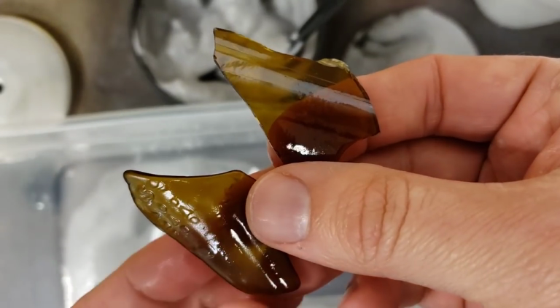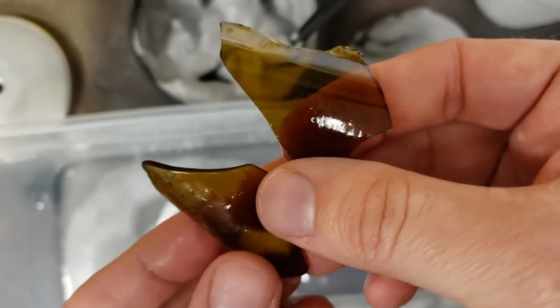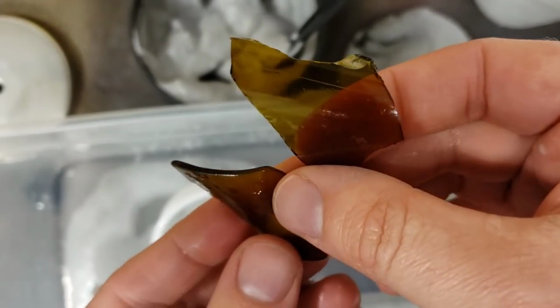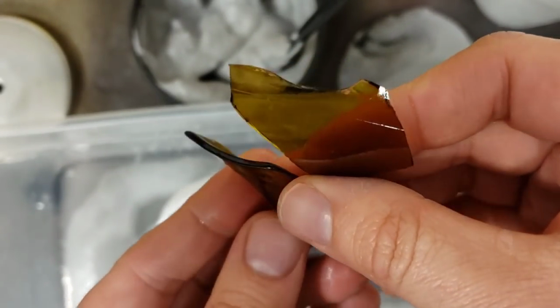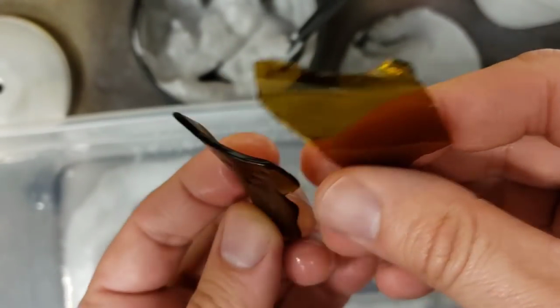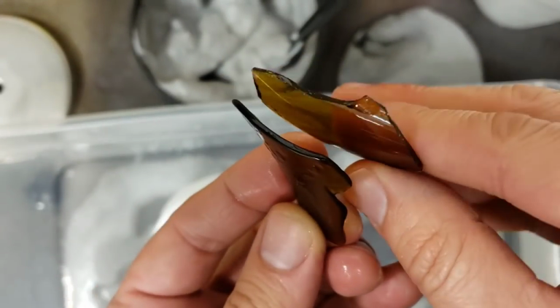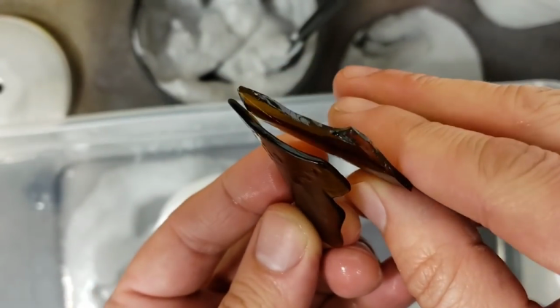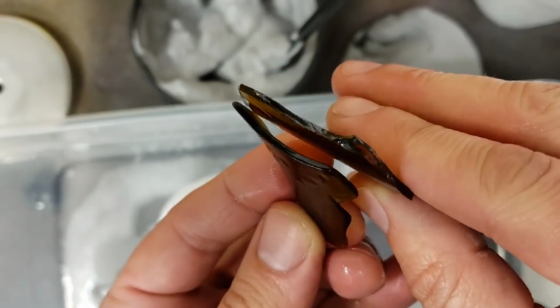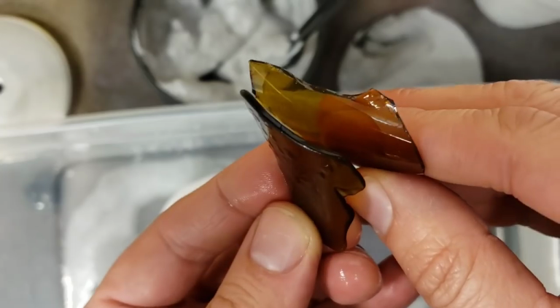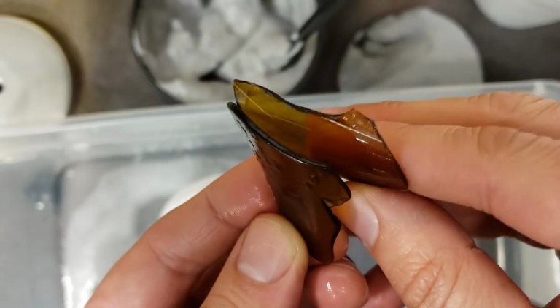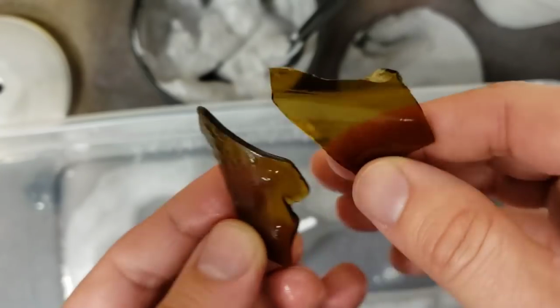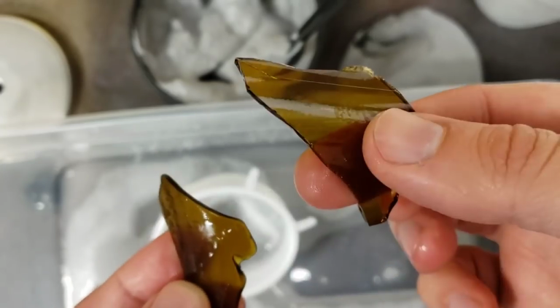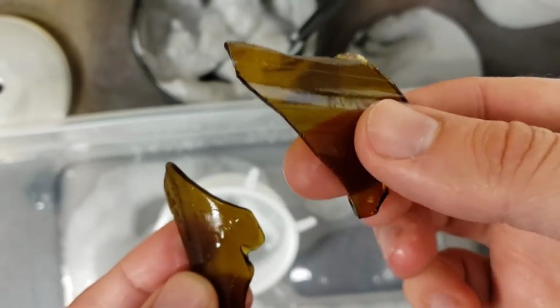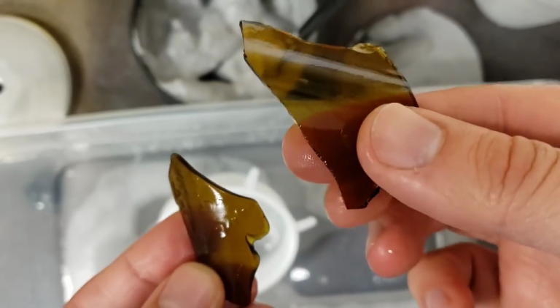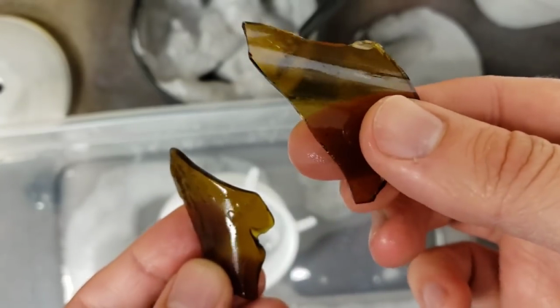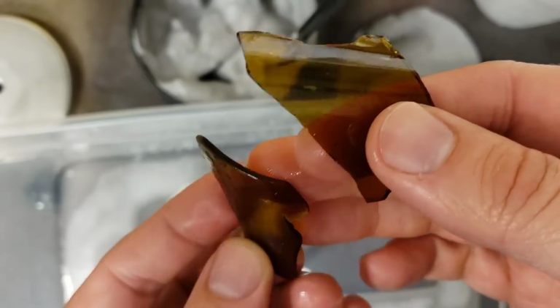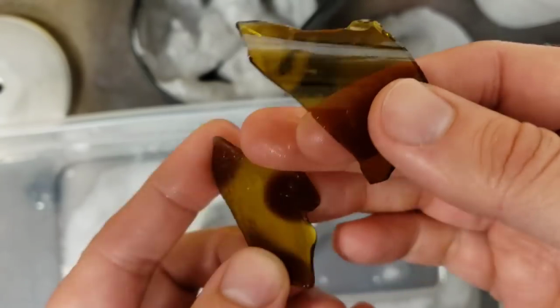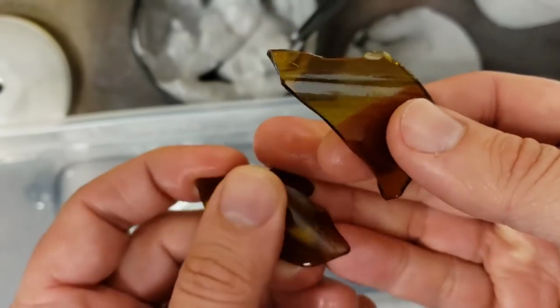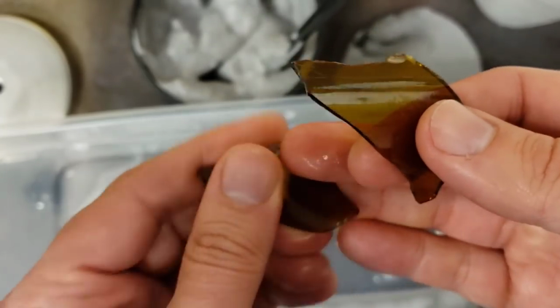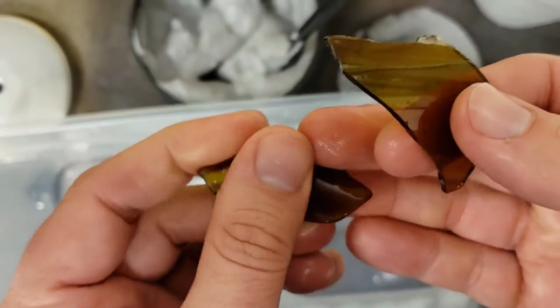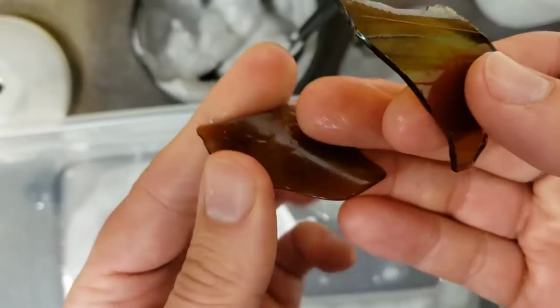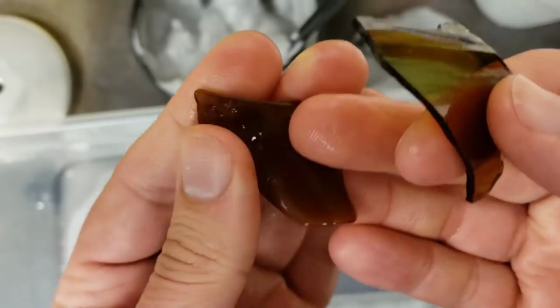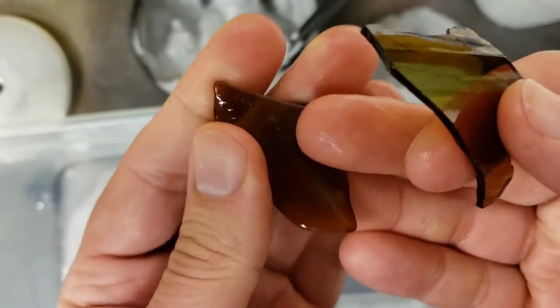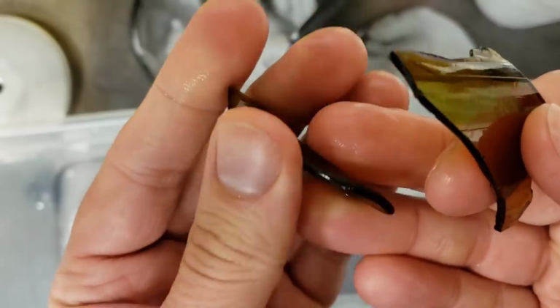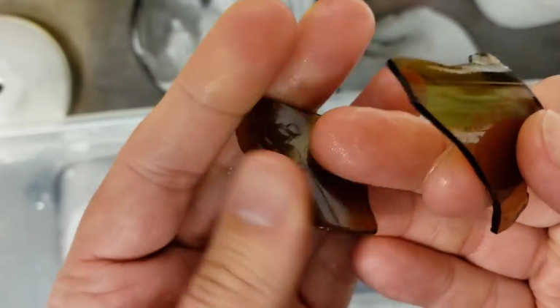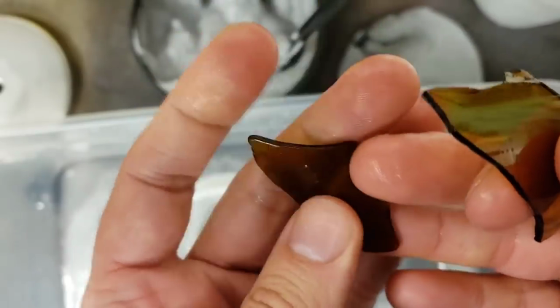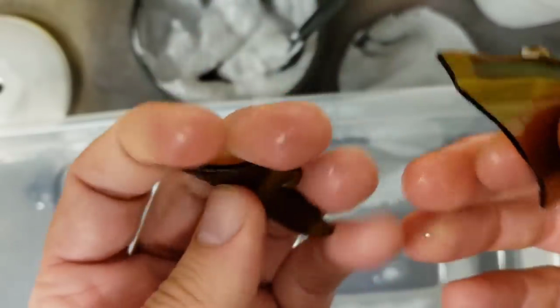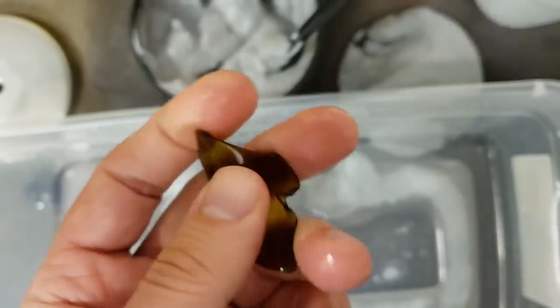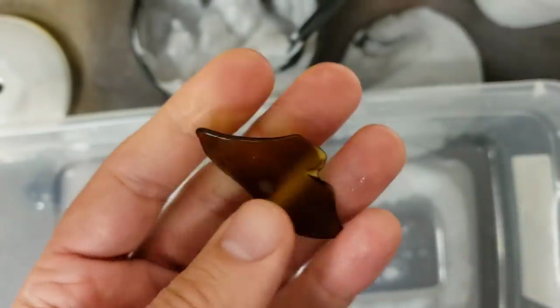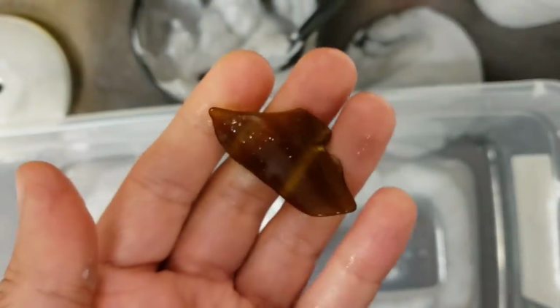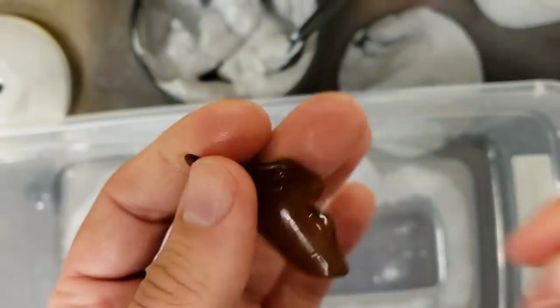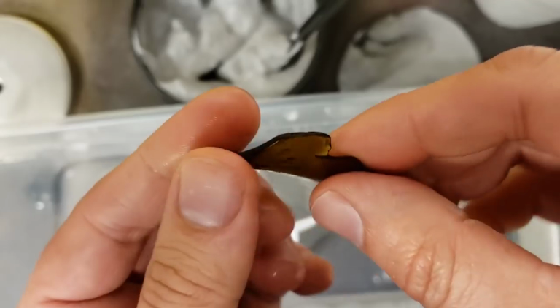Again, comparison — if I'm not careful, this unprocessed piece would slice my finger right open. But the tumbled piece, I could throw a bunch of these in the bathtub and fall asleep. I don't recommend falling asleep in the bathtub, but you know what I'm saying.